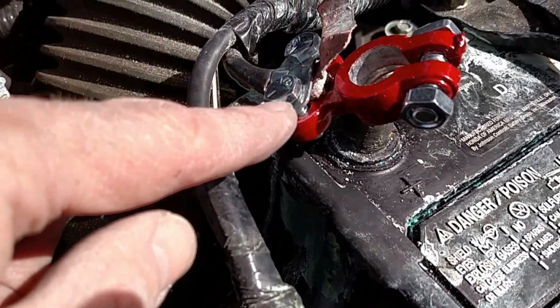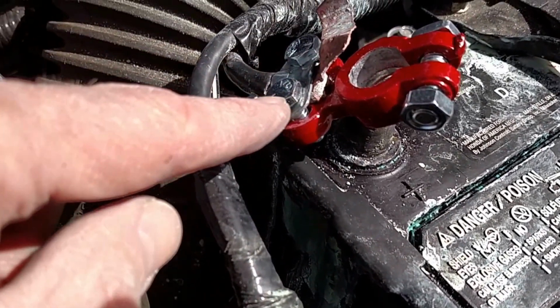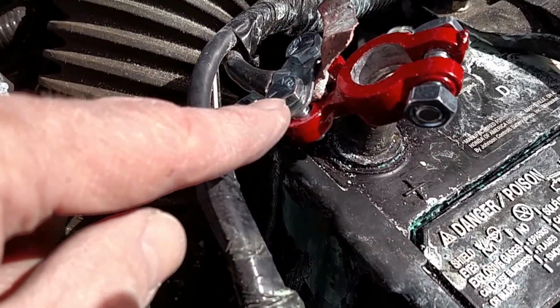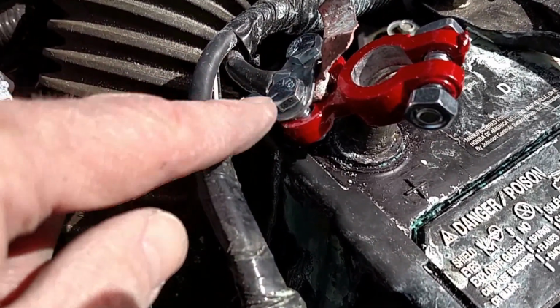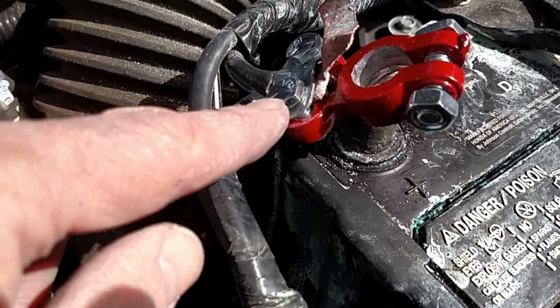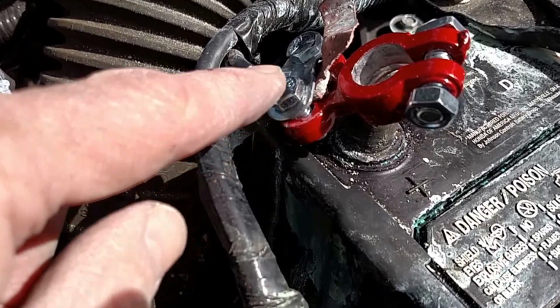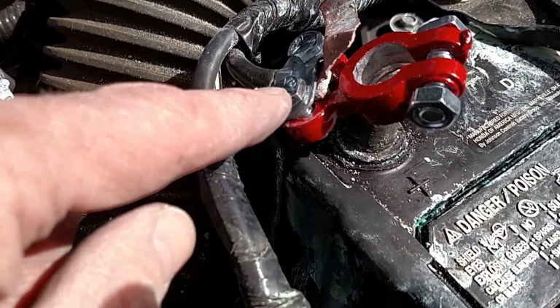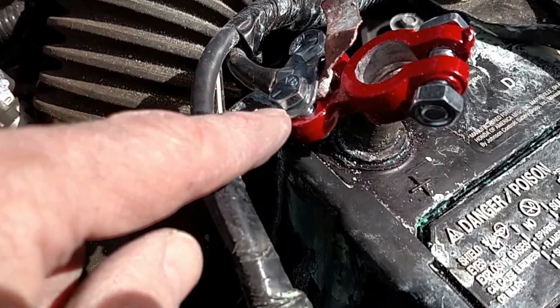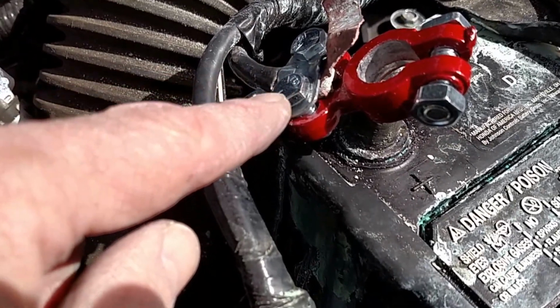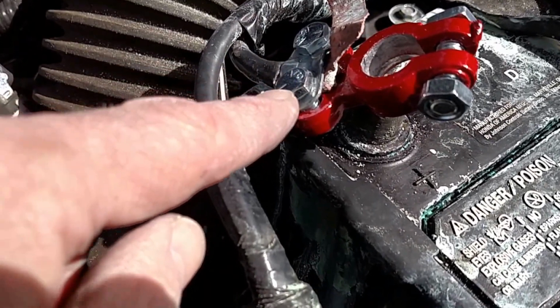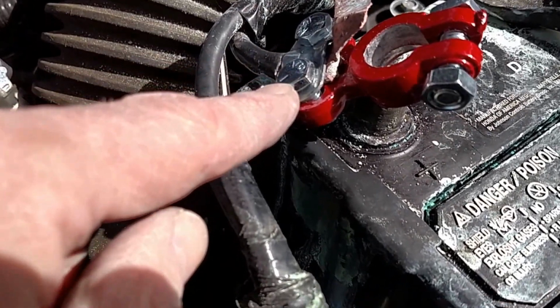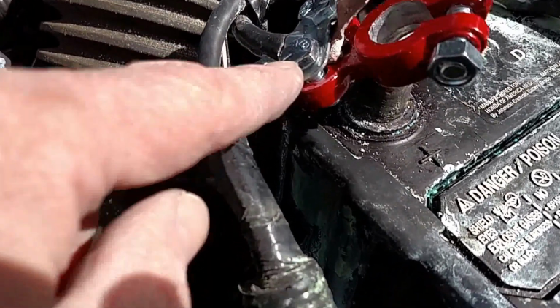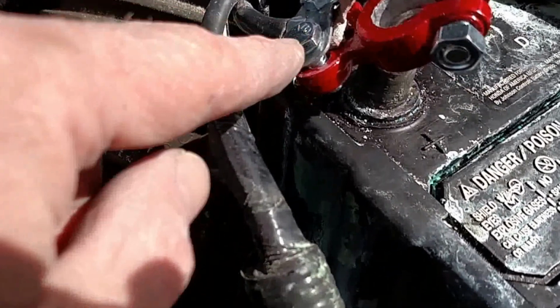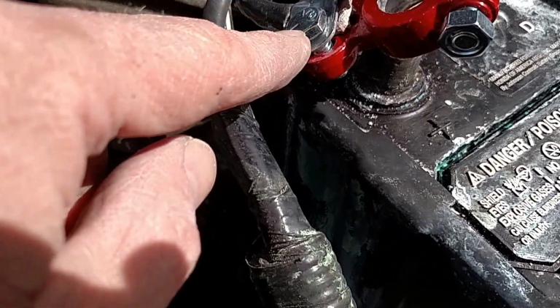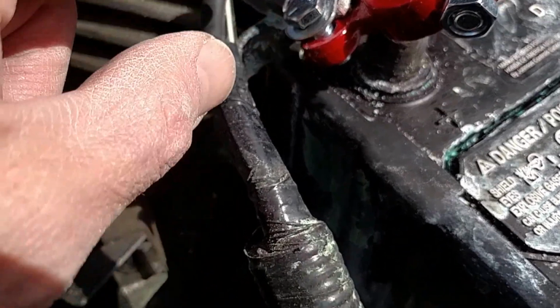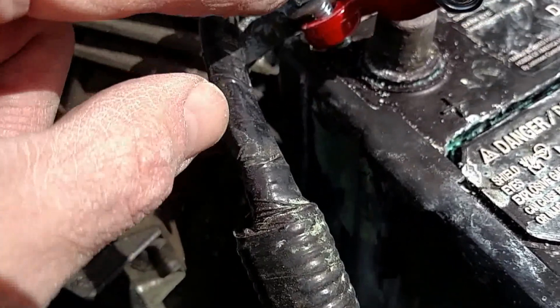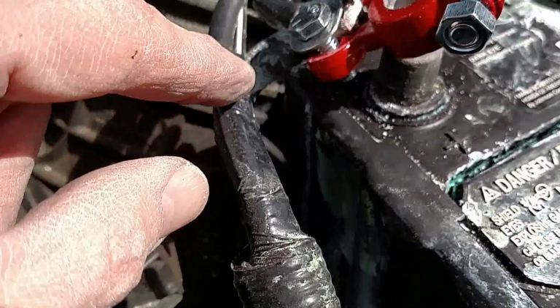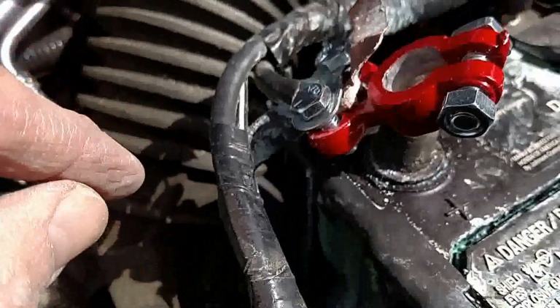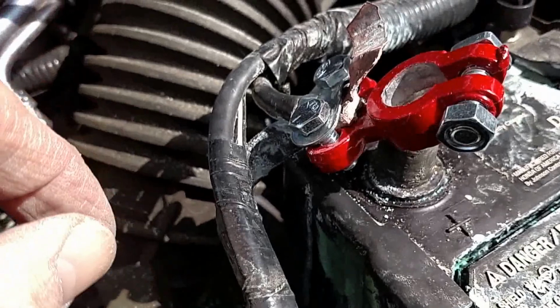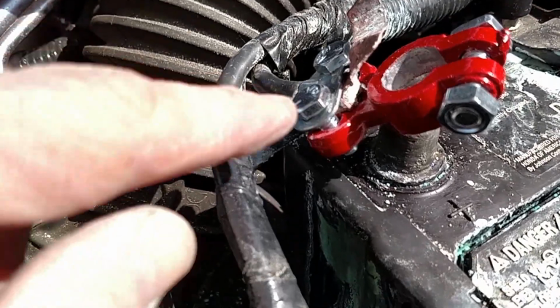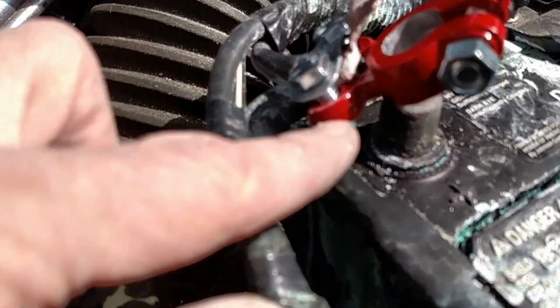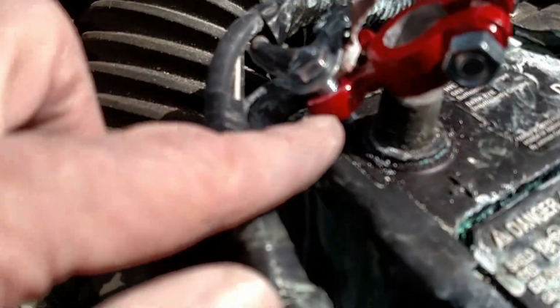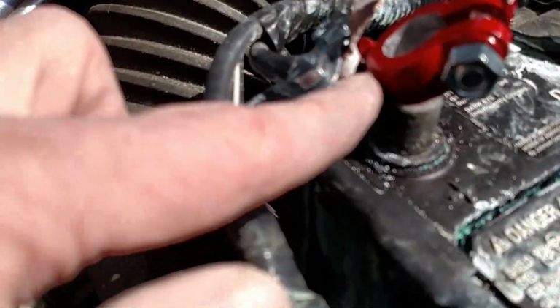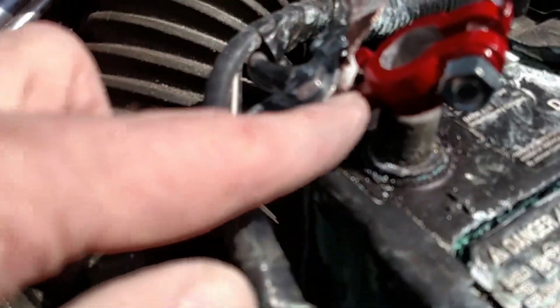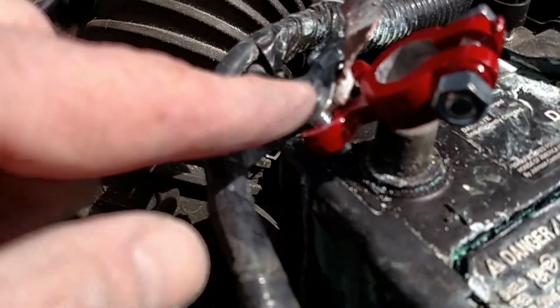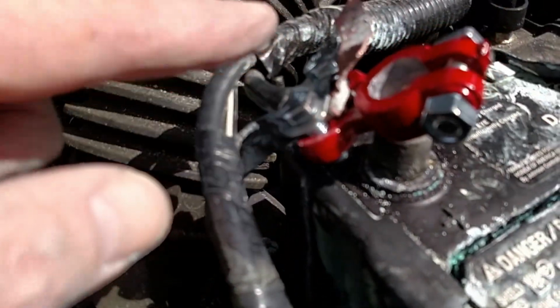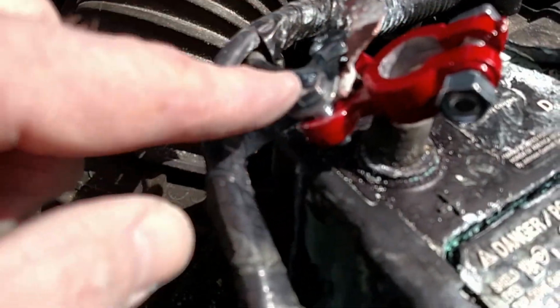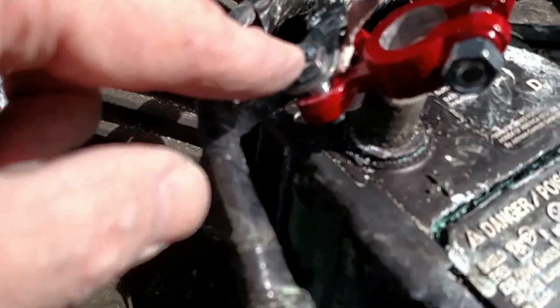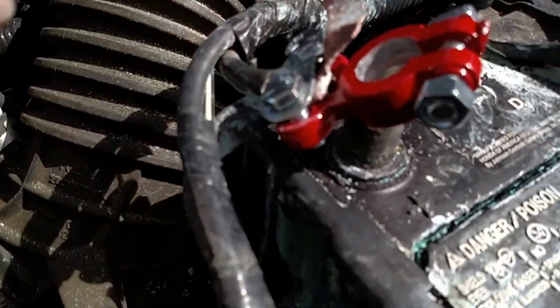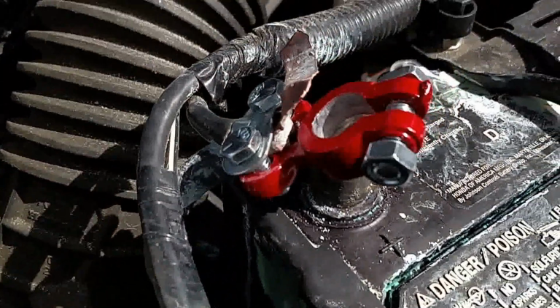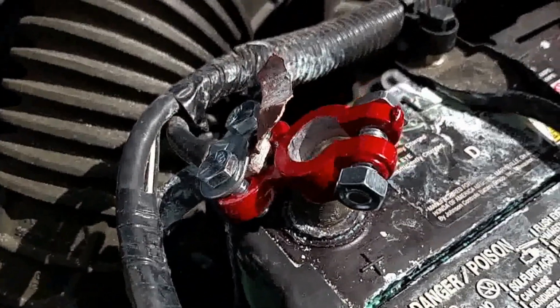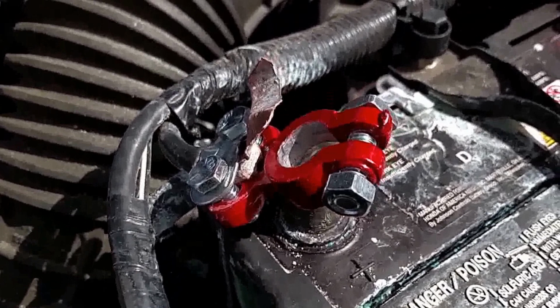The screws that come with the replacement part are not quite long enough. I went to Ace Hardware and got three-quarter inch screws to replace them. You can kind of see the post in here, and I've put that on.